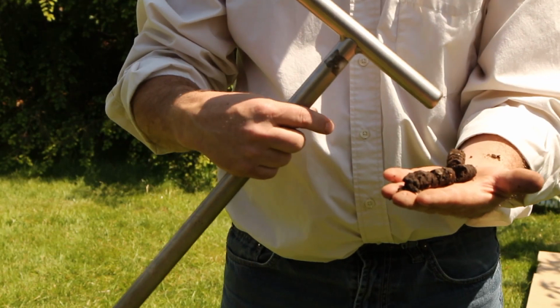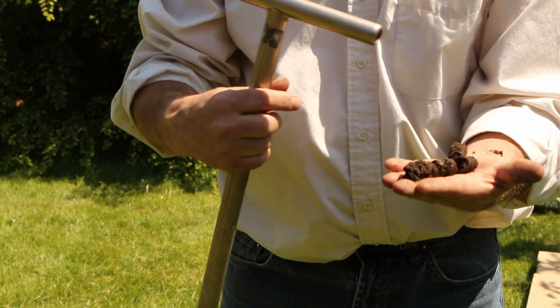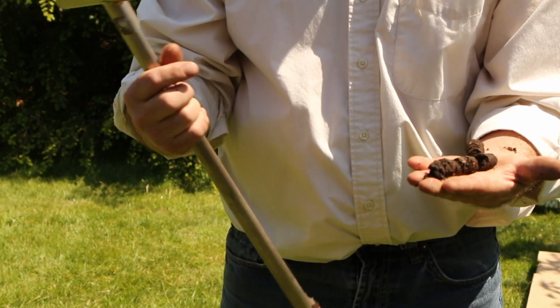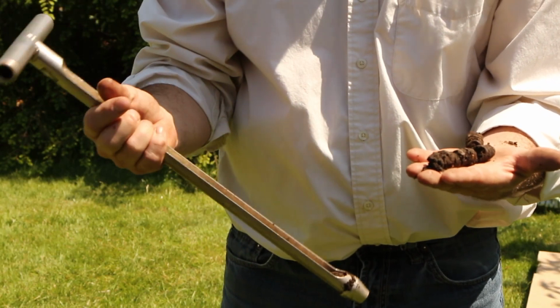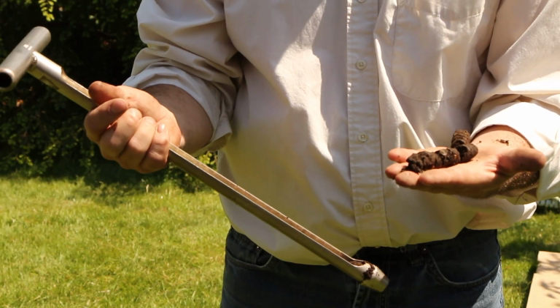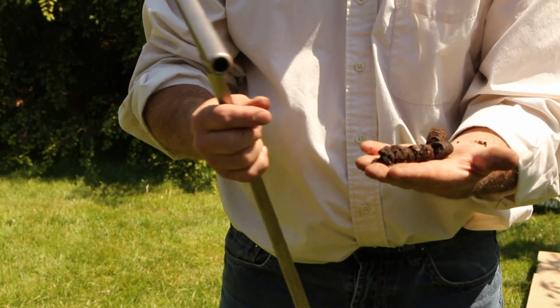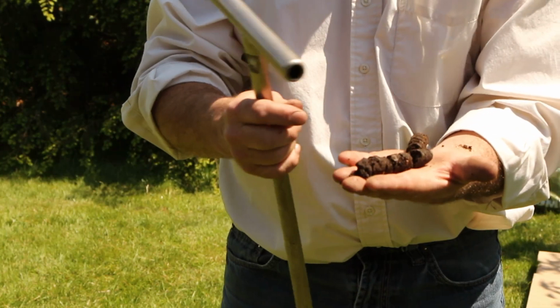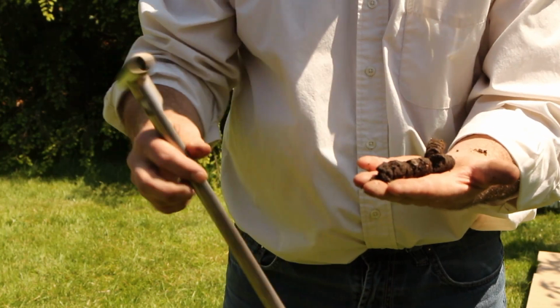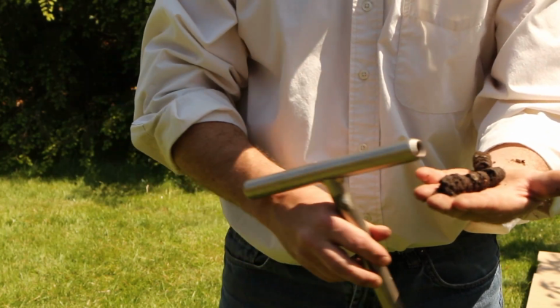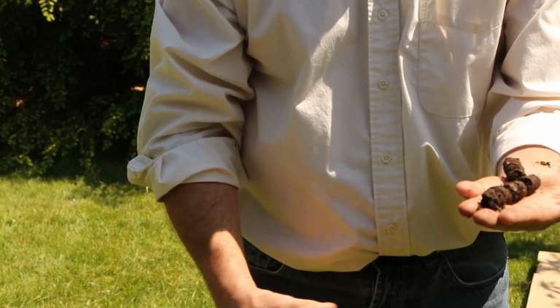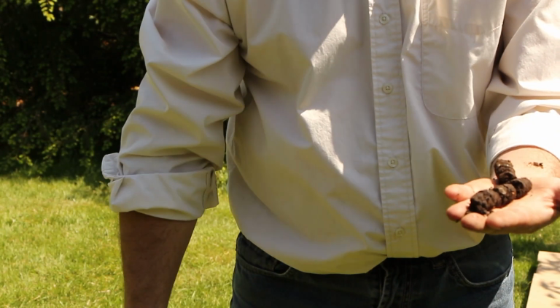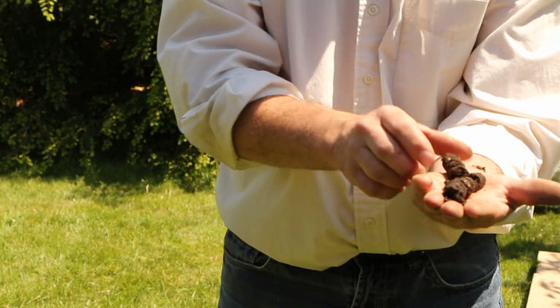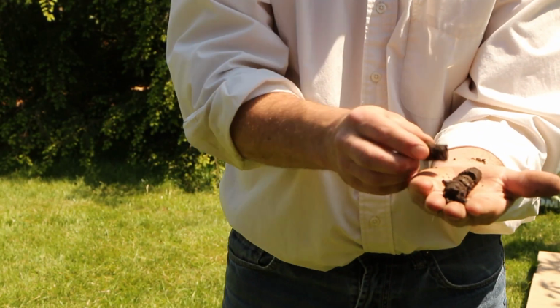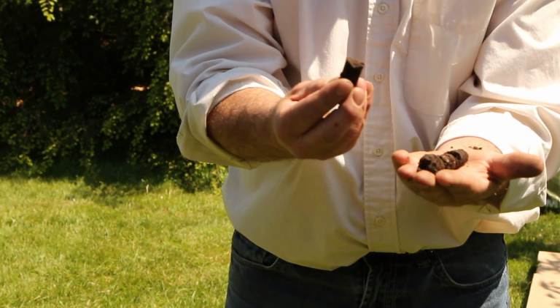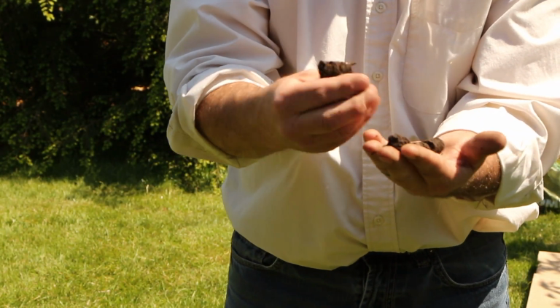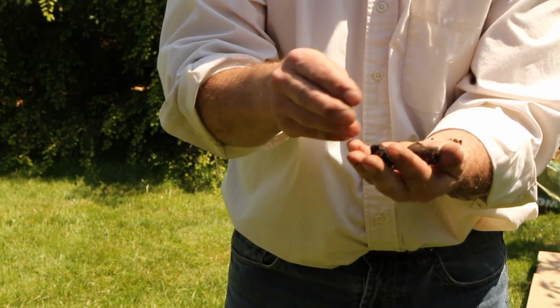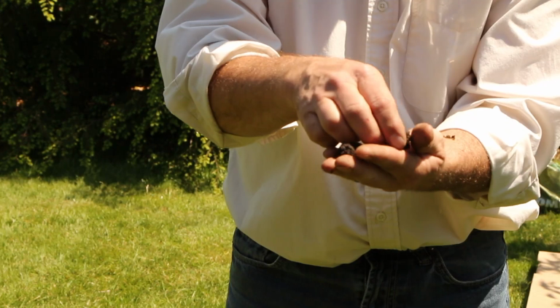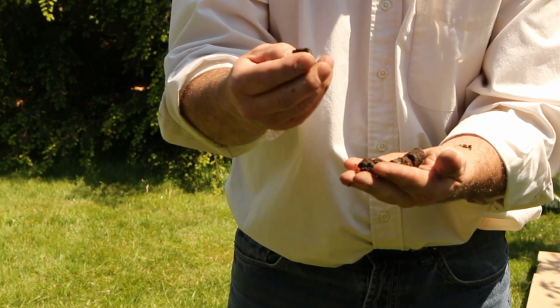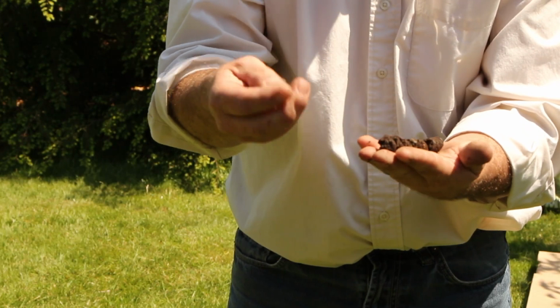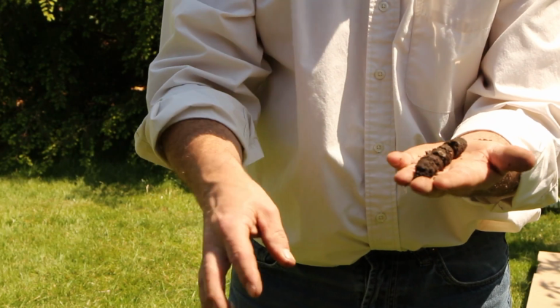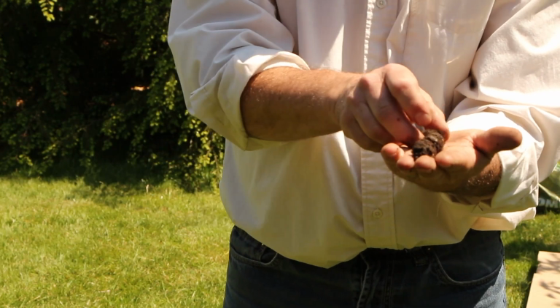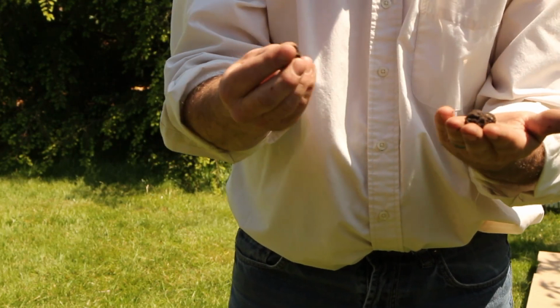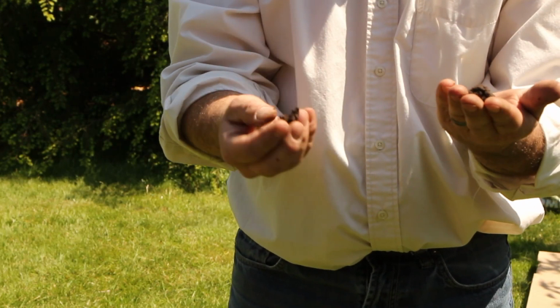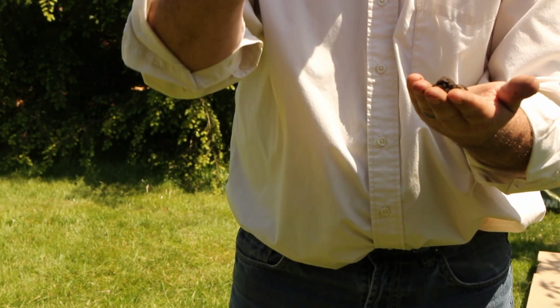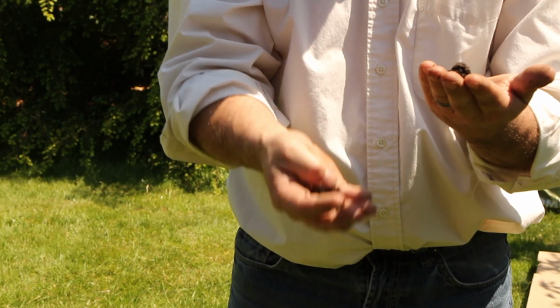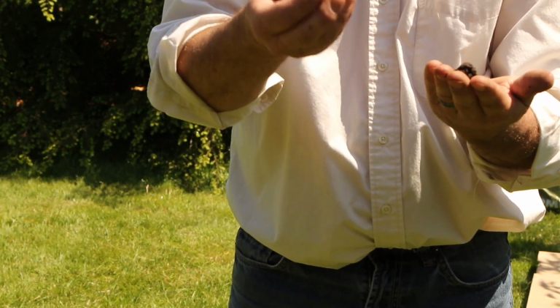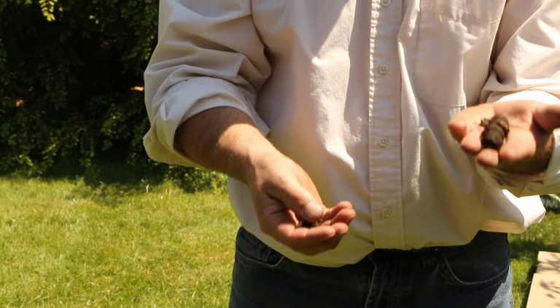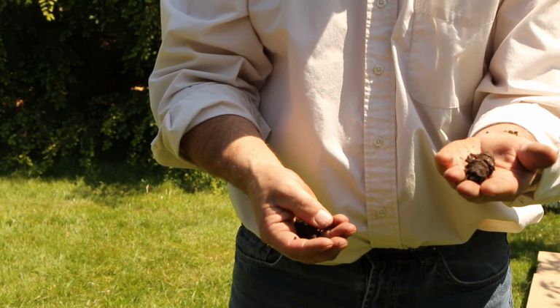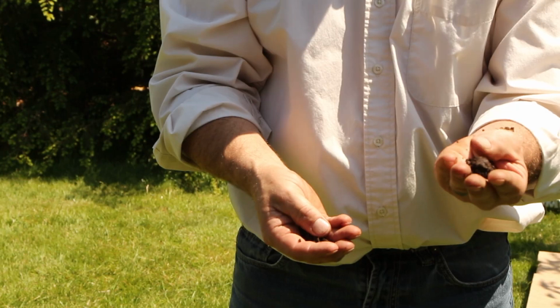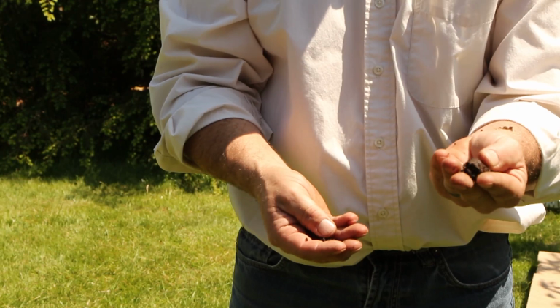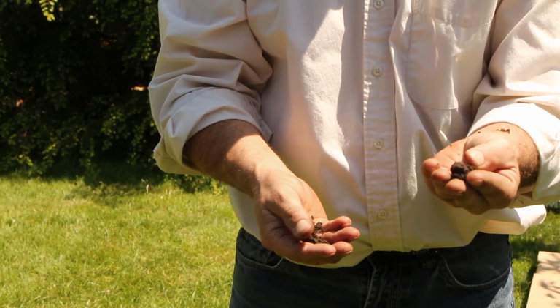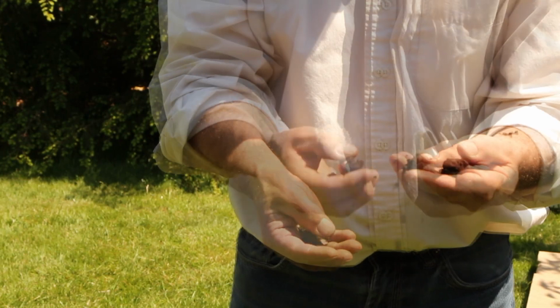Since this is a new planting, we wouldn't see a whole lot of root systems, but you can take it from the bottom and break it down to see where your roots start. A lot of times, seeing exactly how far your roots are going down lets you make a good judgment on how your watering is doing.